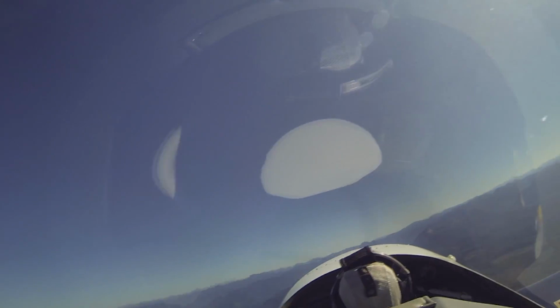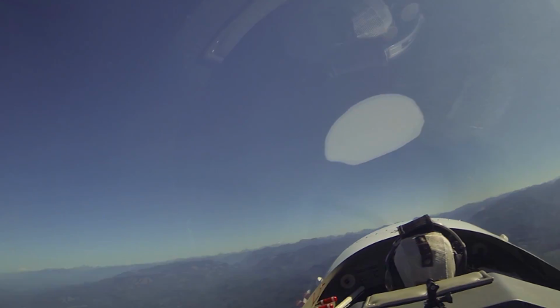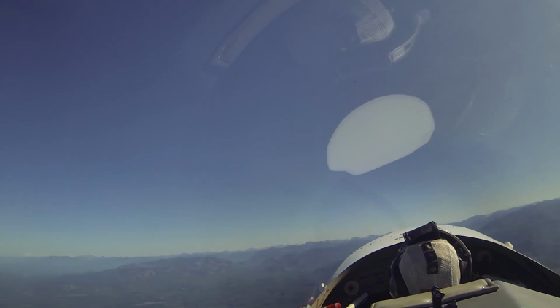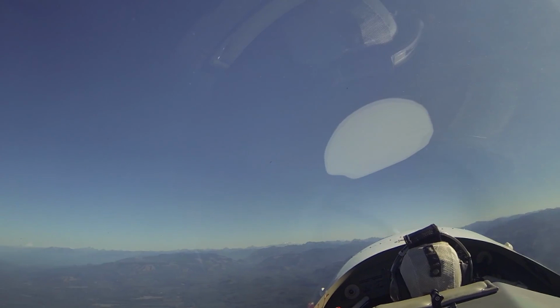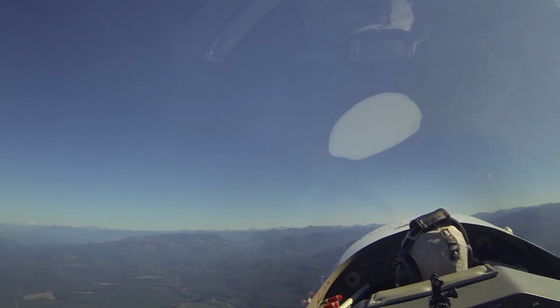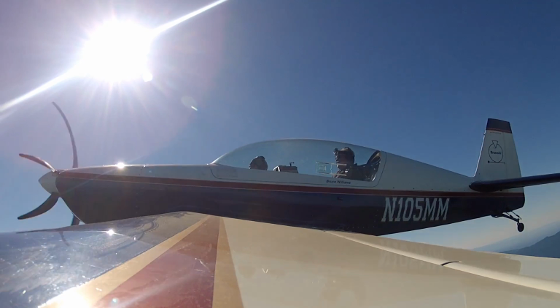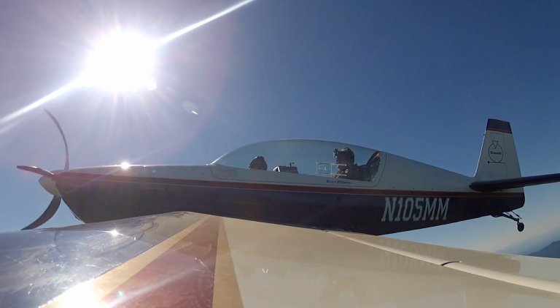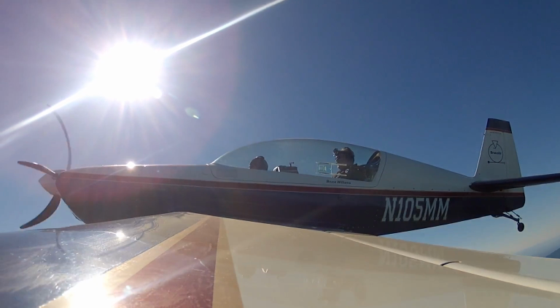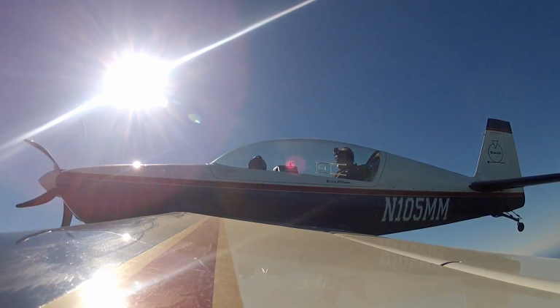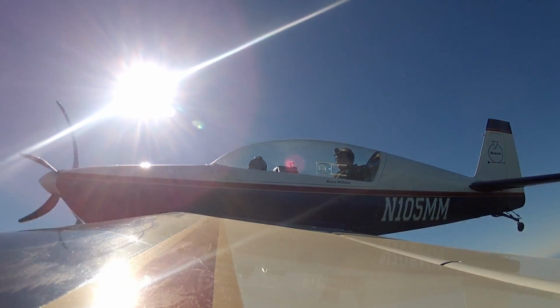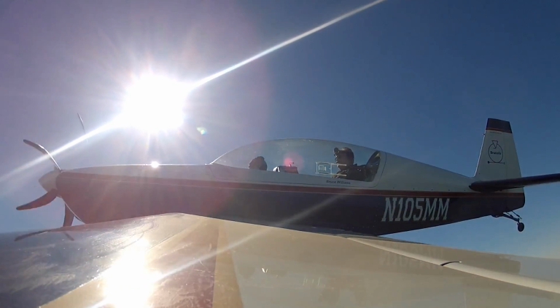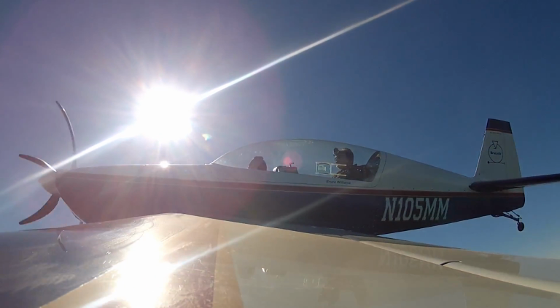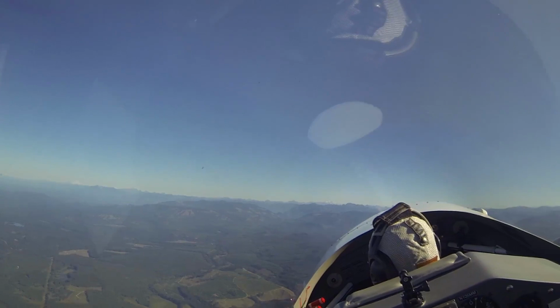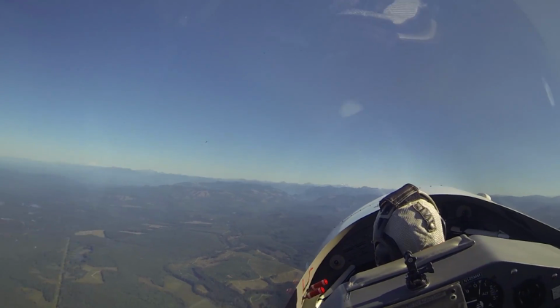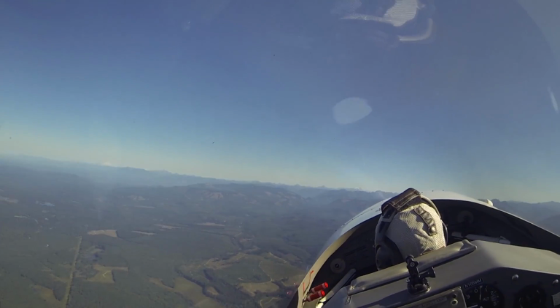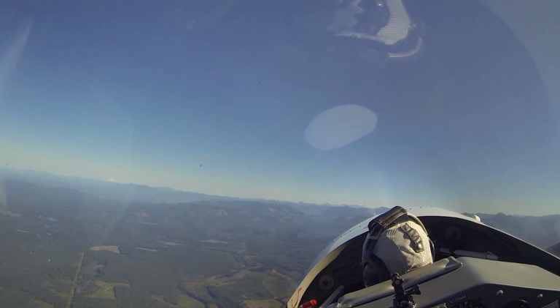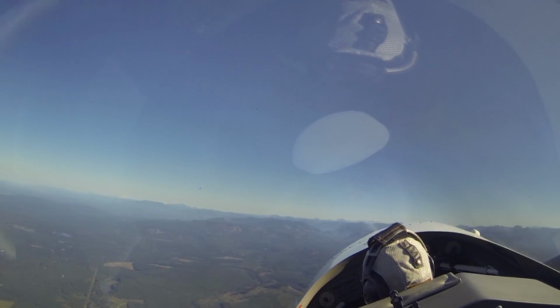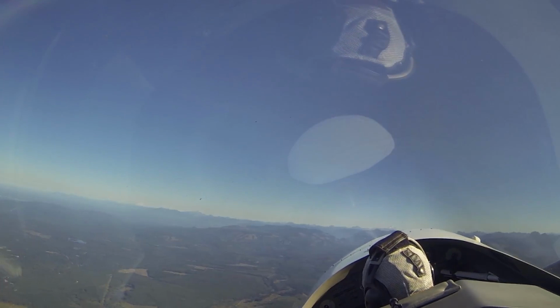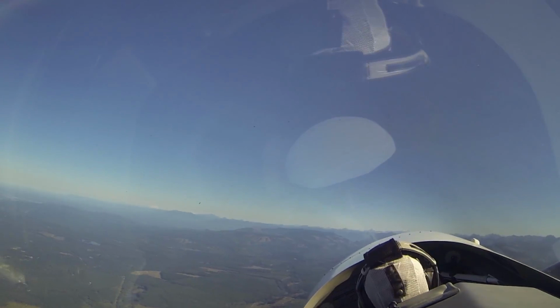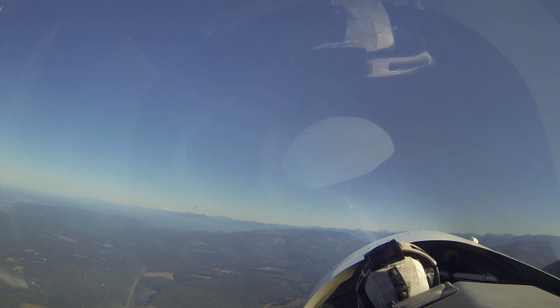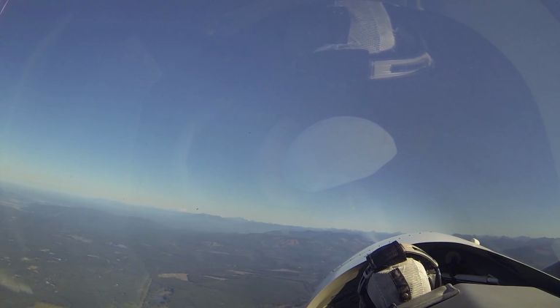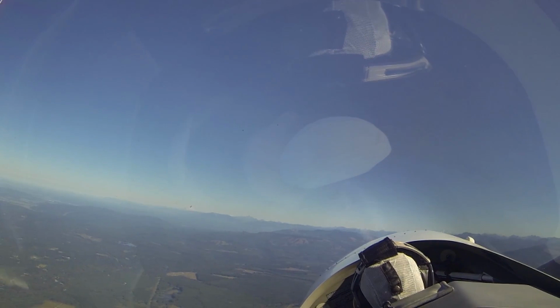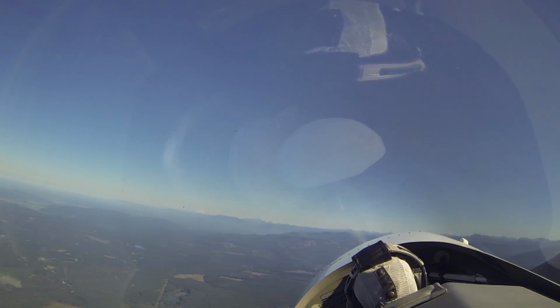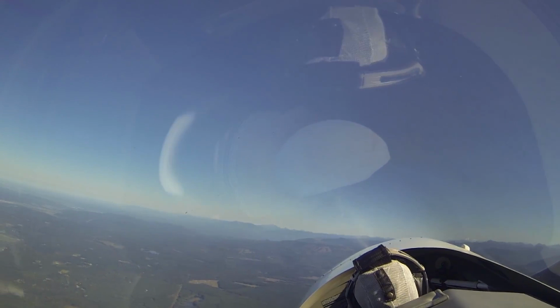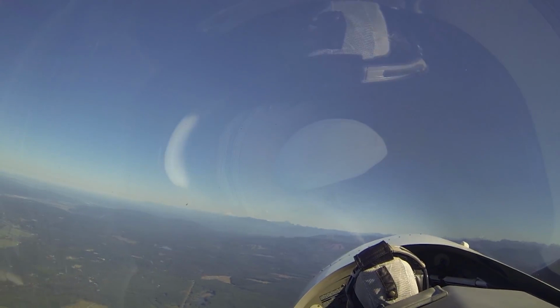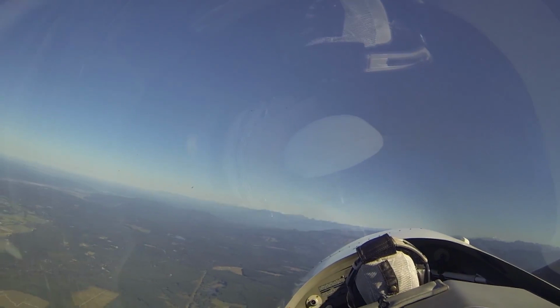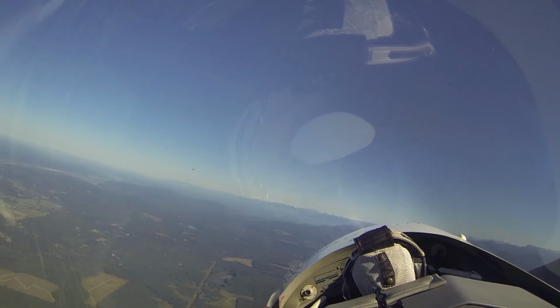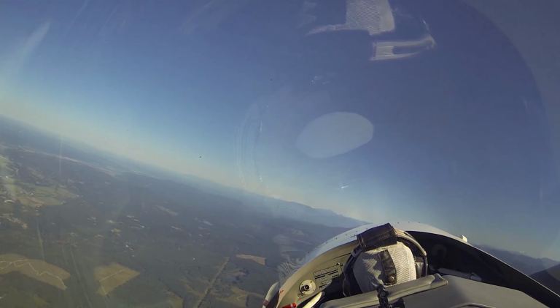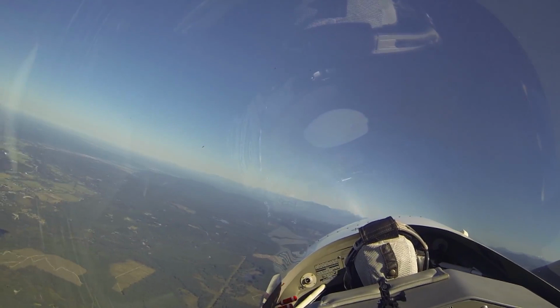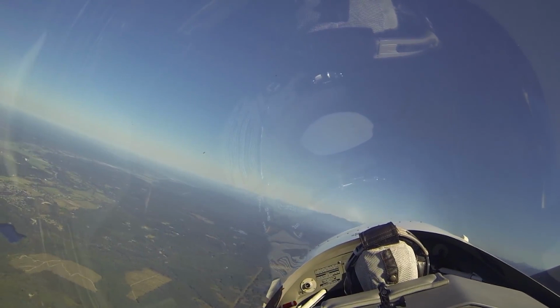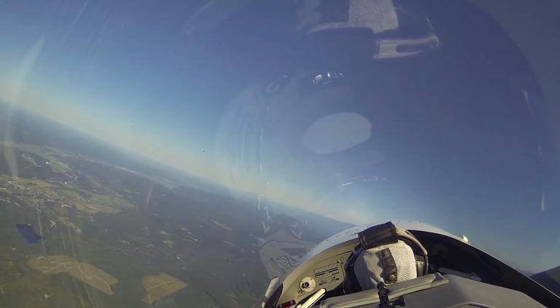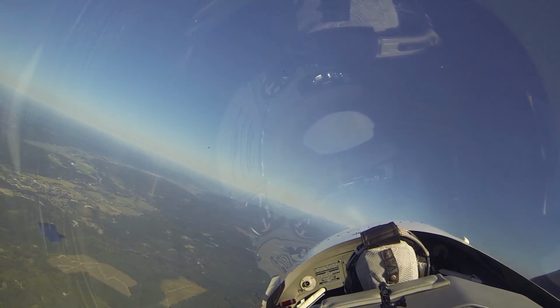I'm going to start a left-hand turn, bring the power back like we're in the traffic pattern. Here's a normal coordinated turn. Look straight ahead — you can see the nose is moving around the horizon. Now, watch what happens if I add too much left rudder to try to cheat.